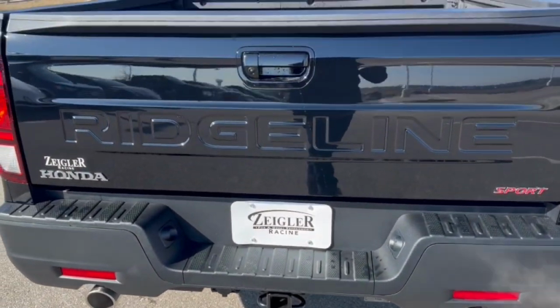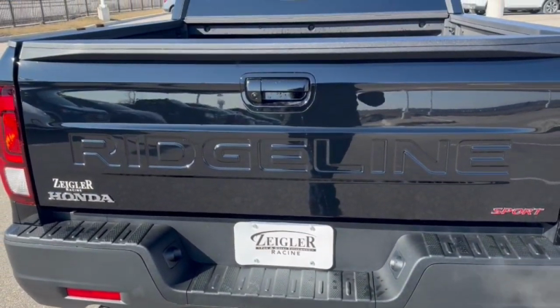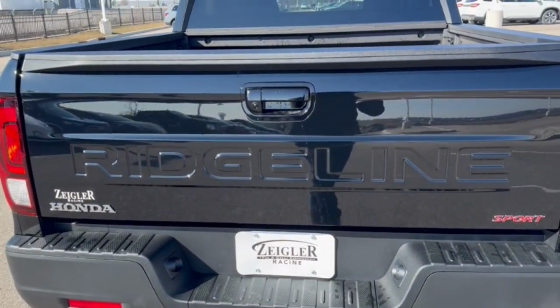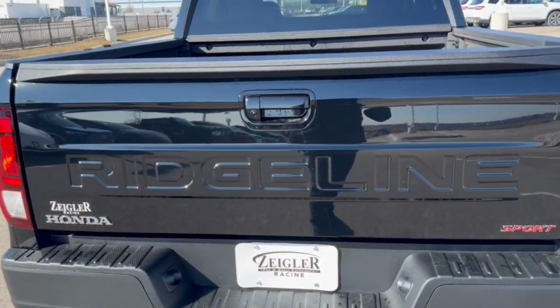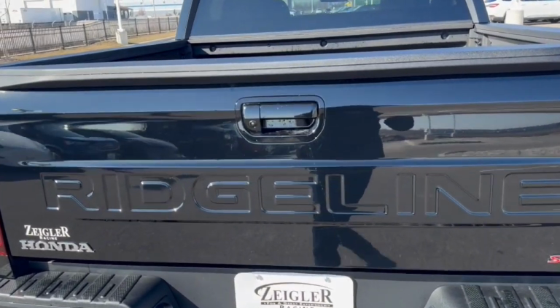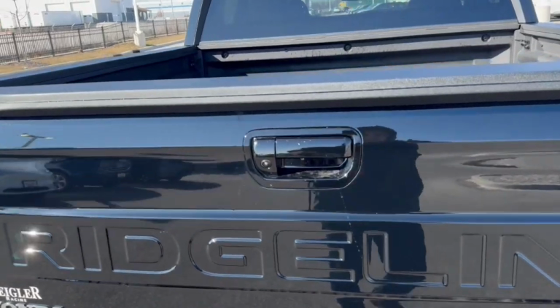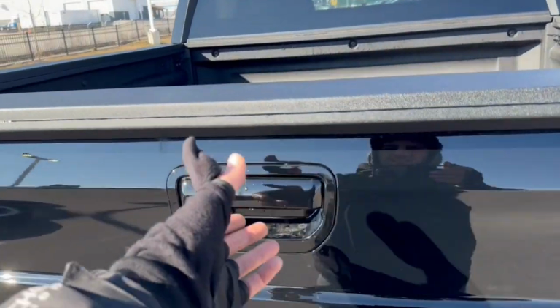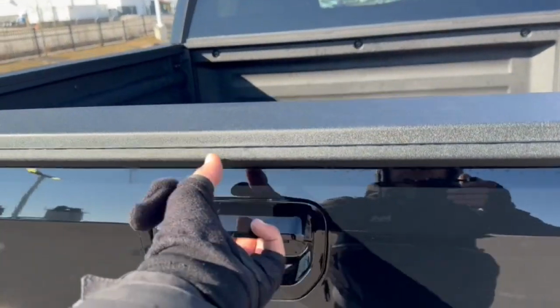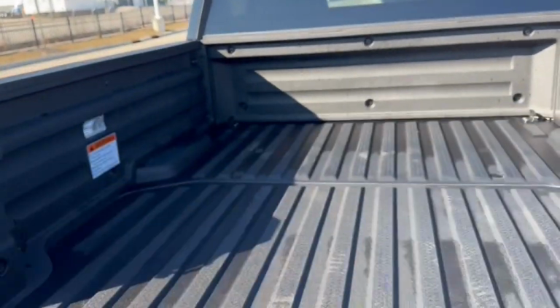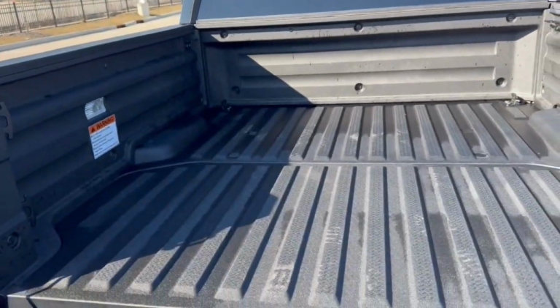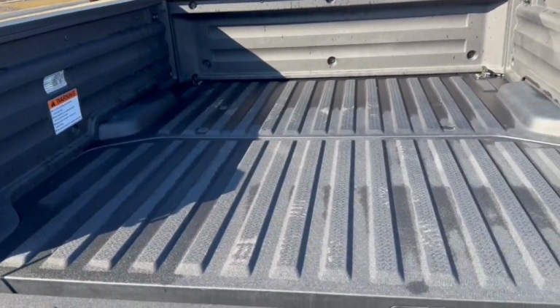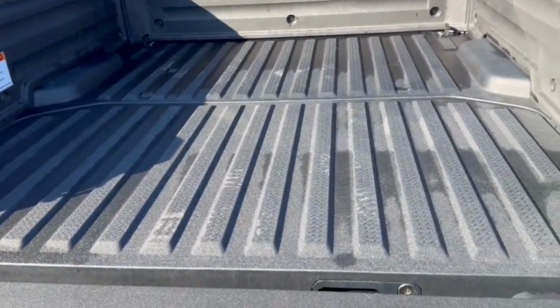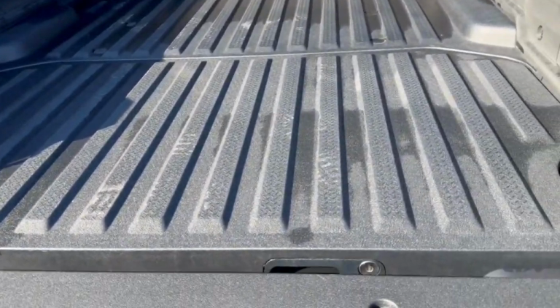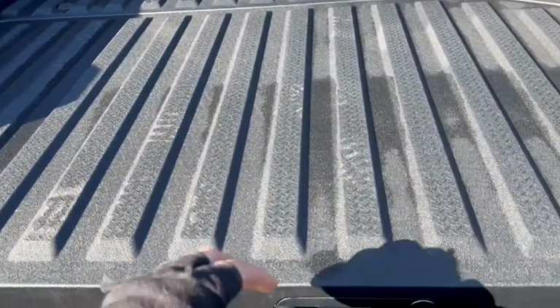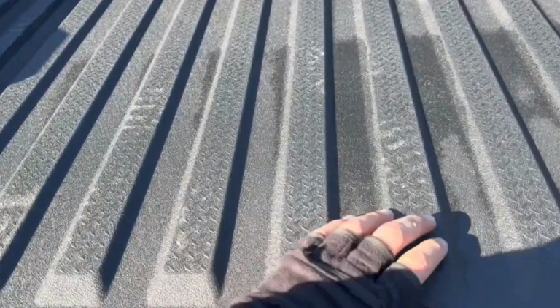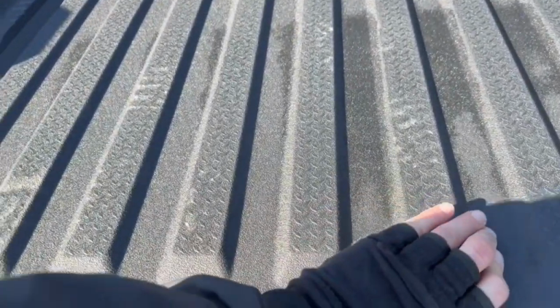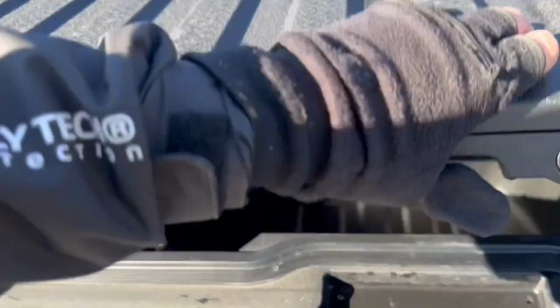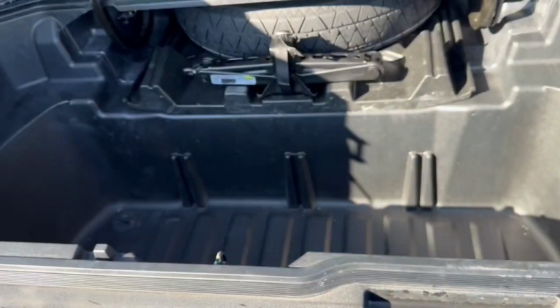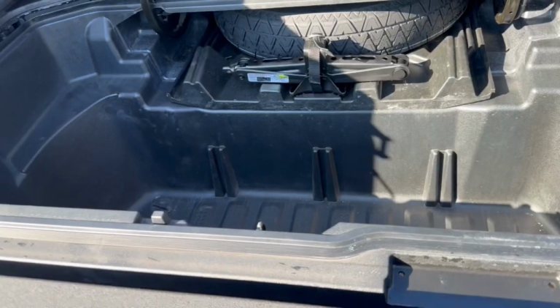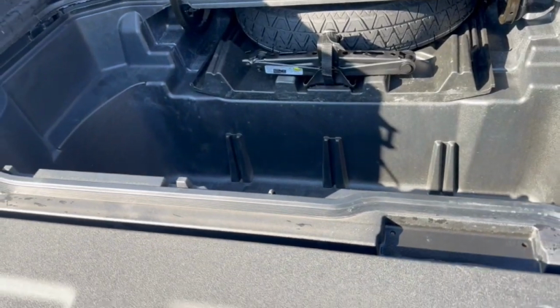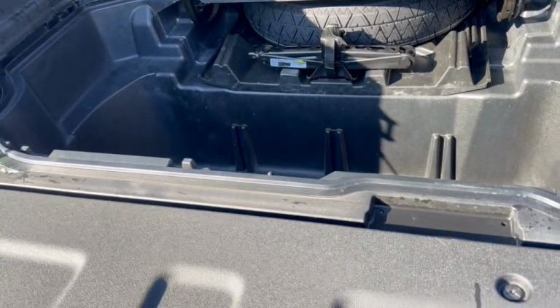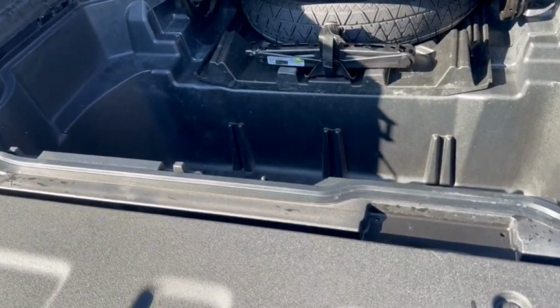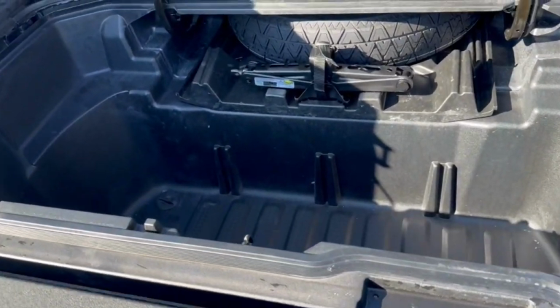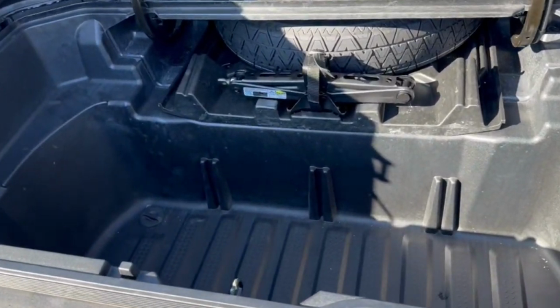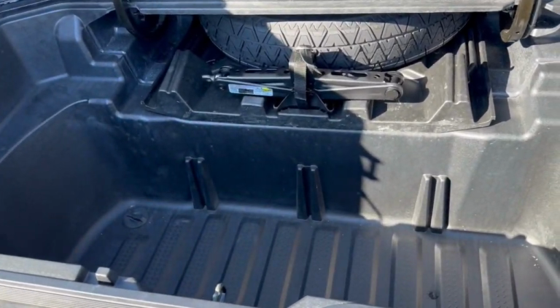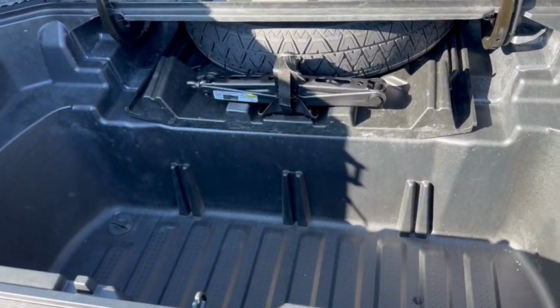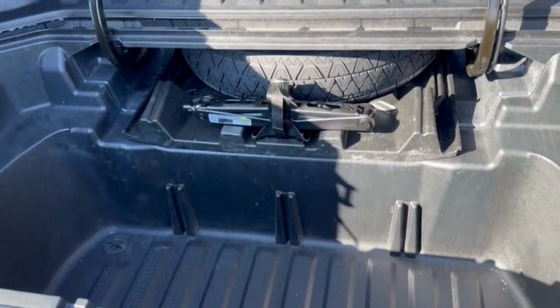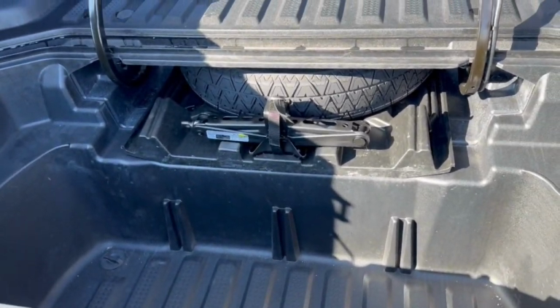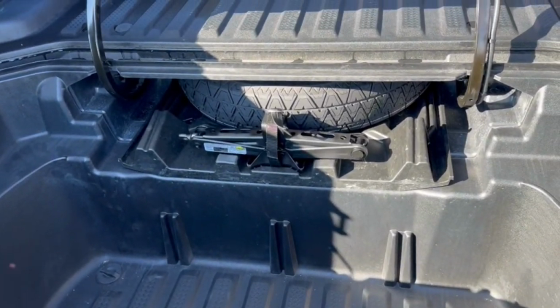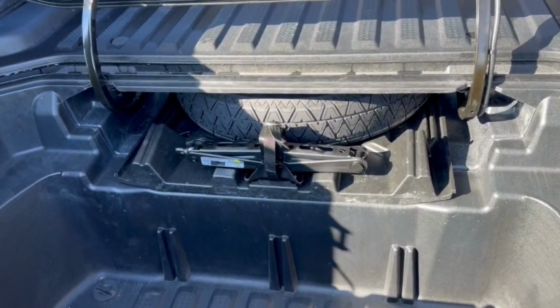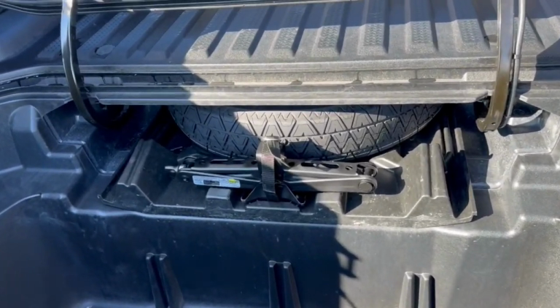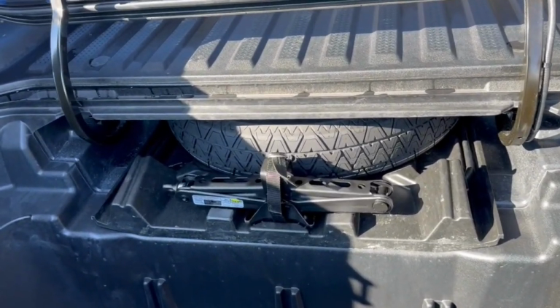It's equipped with our tow package so ready to tow right off the lot. Bed liner obviously in immaculate shape, and the cool thing about the Ridgelines is you have this little compartment here to stow your items and keep them dry. You've also got the spare tire.